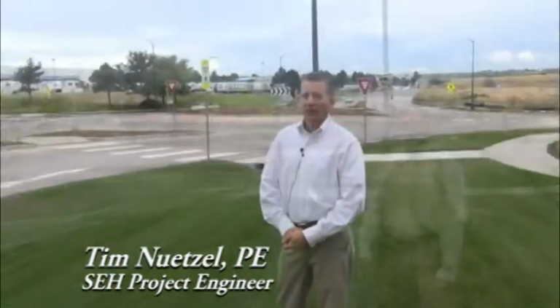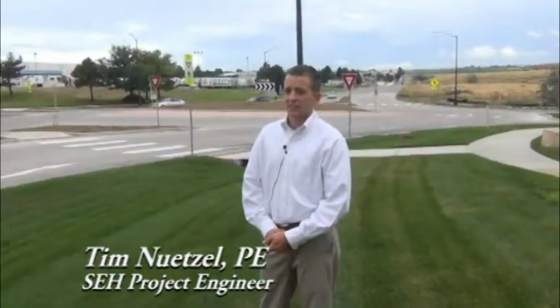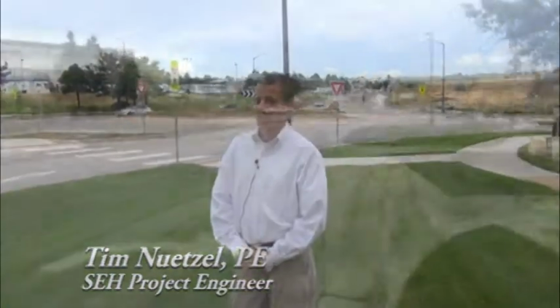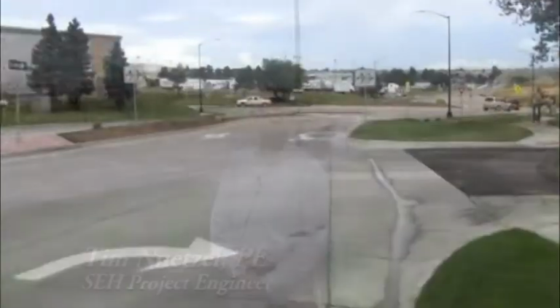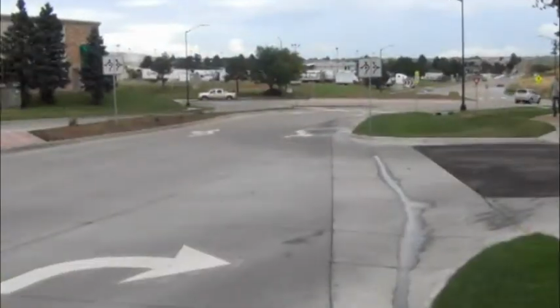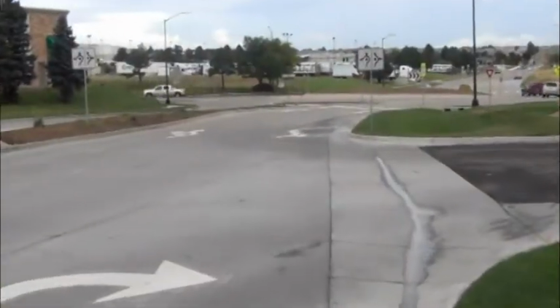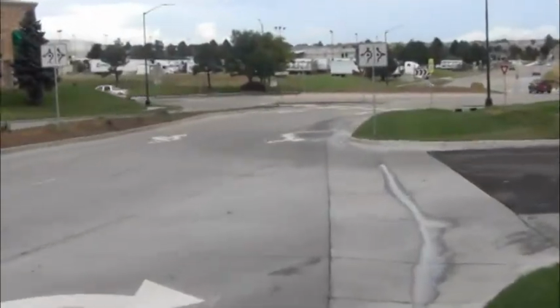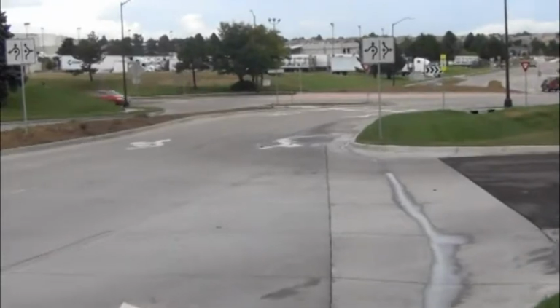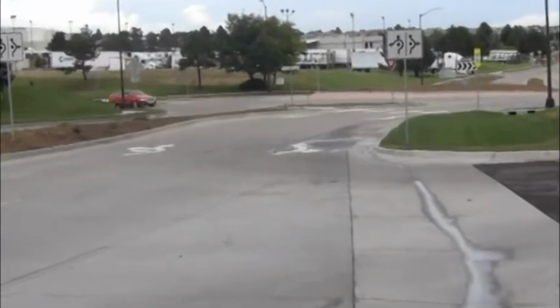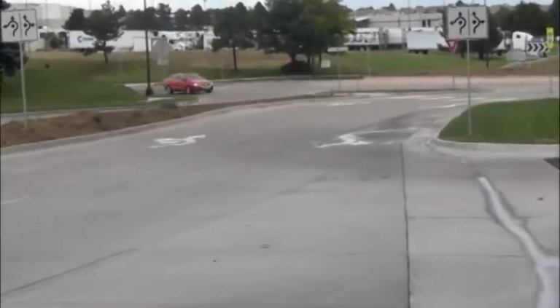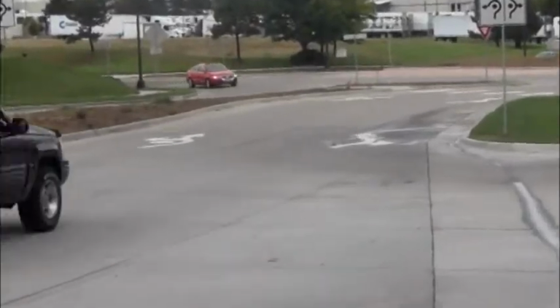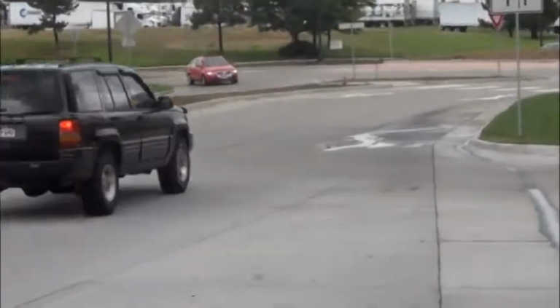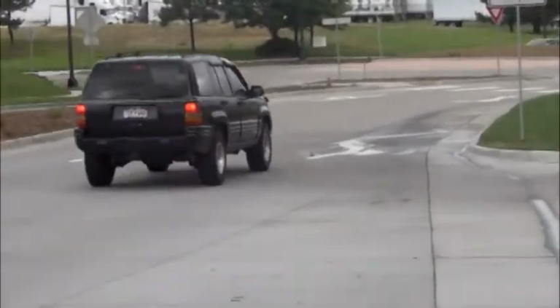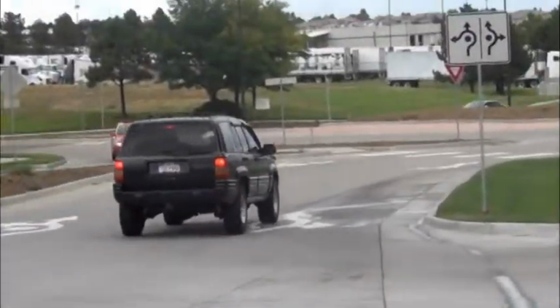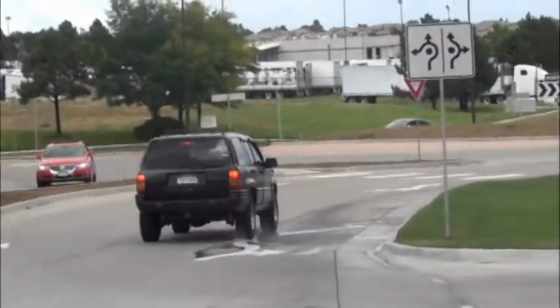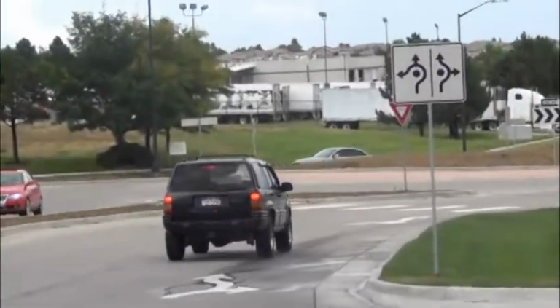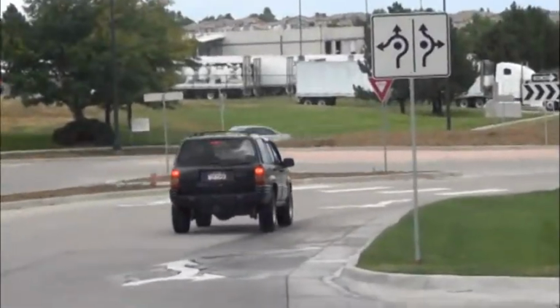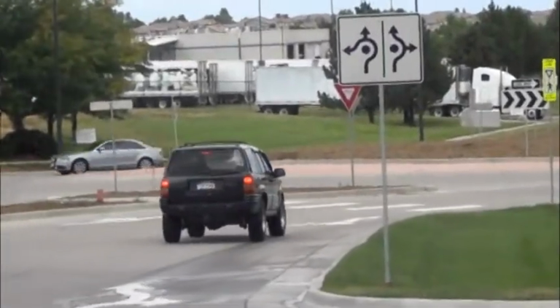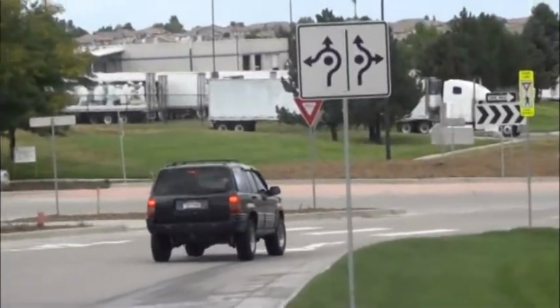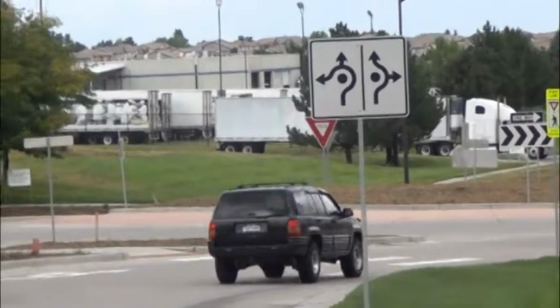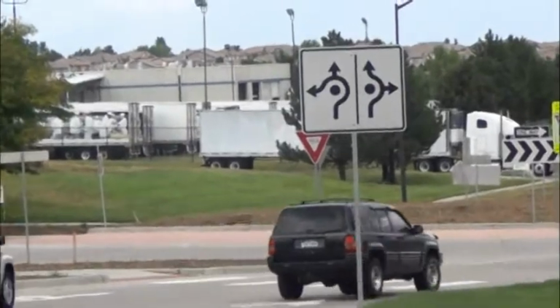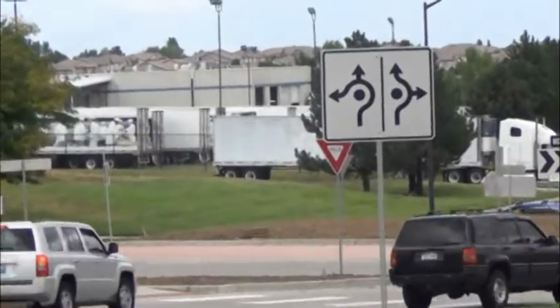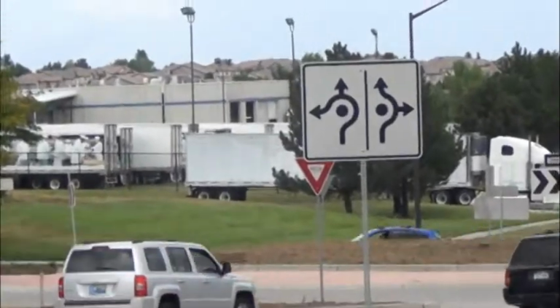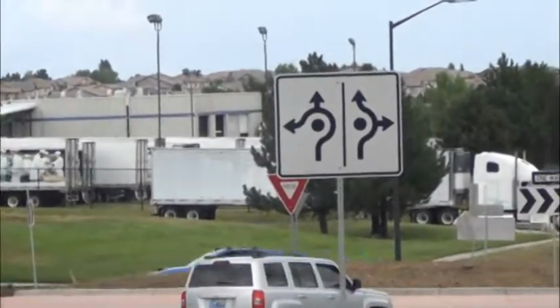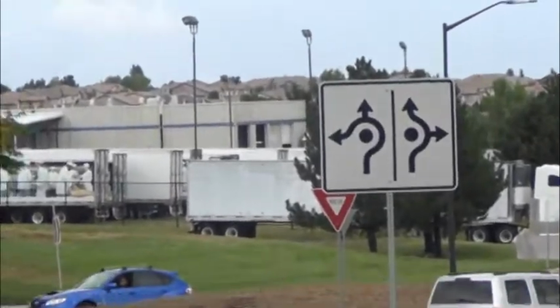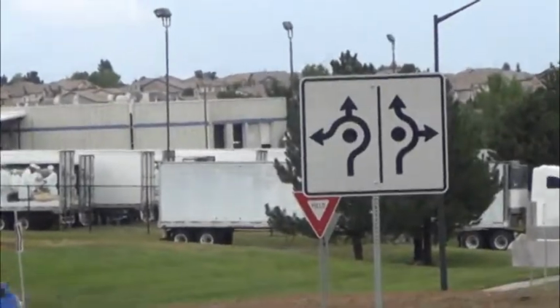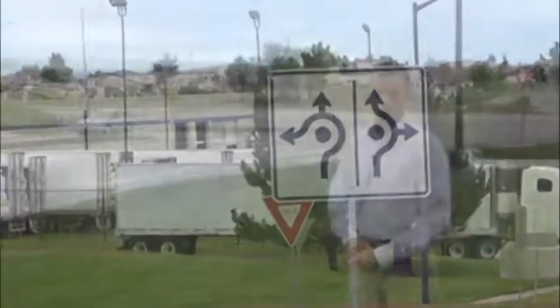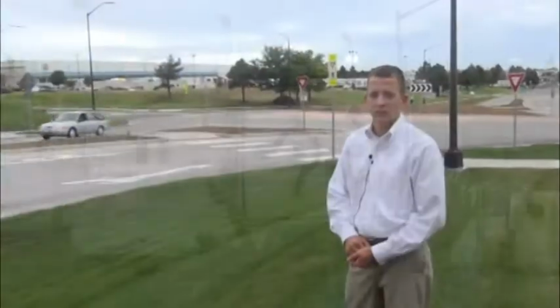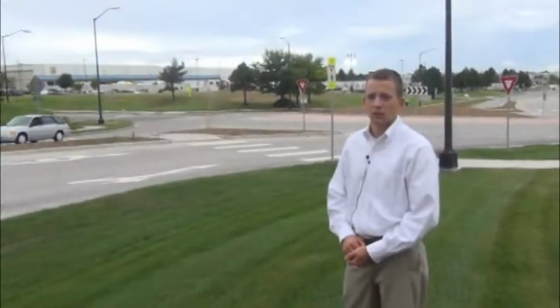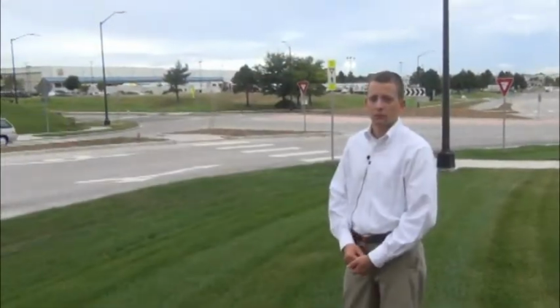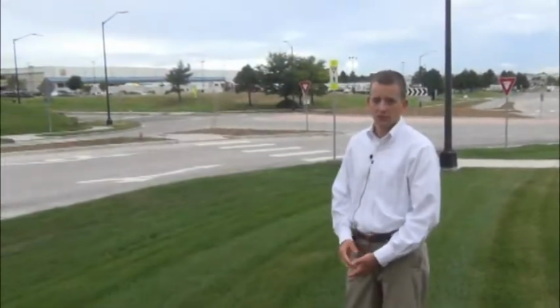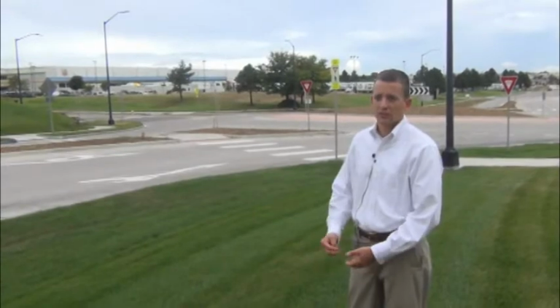One of the key design issues on this approach to the roundabout is the slope of the road. The existing grade through the roundabout was greater than 4 percent, and on the approach grades into a roundabout you try to limit that to right at 4 percent so that people are forced to slow down as they approach.